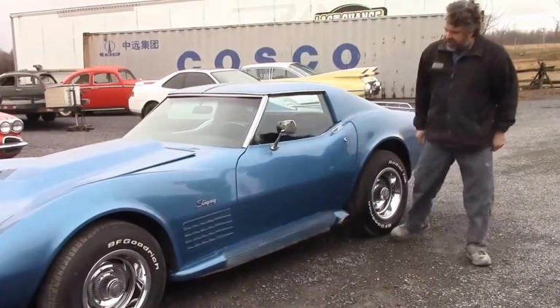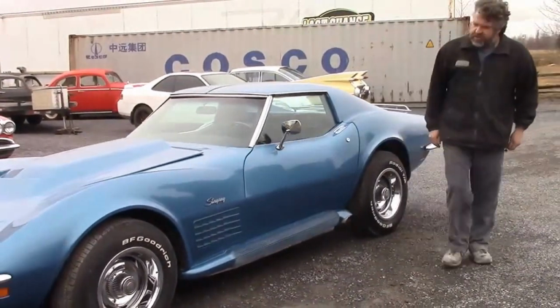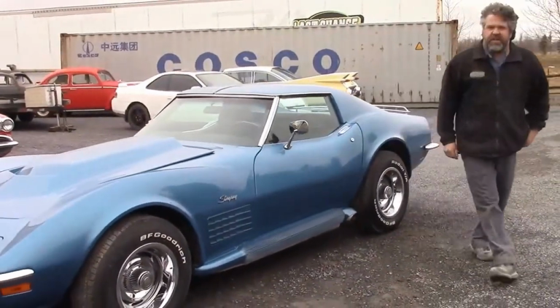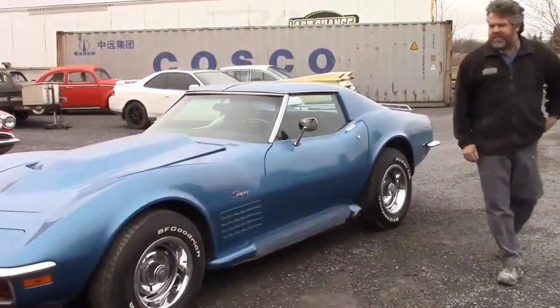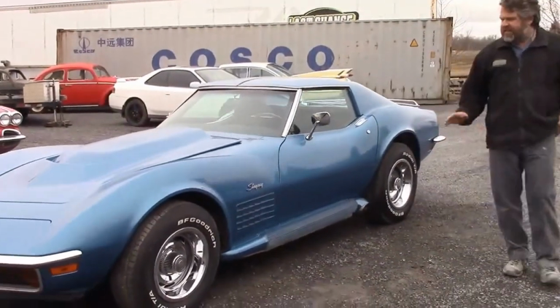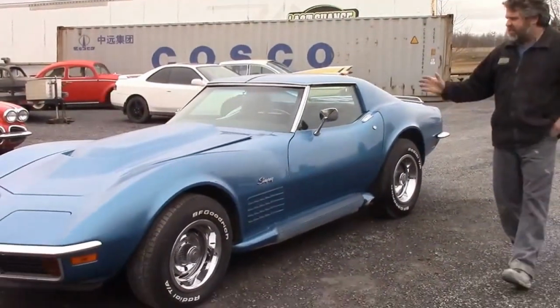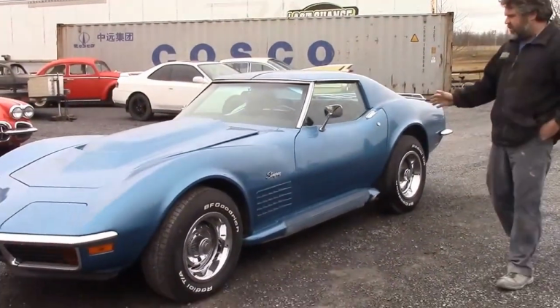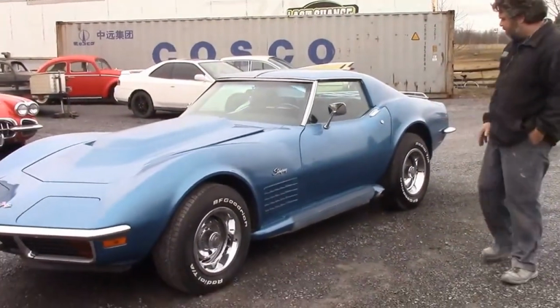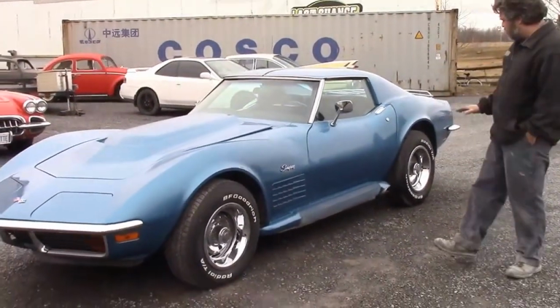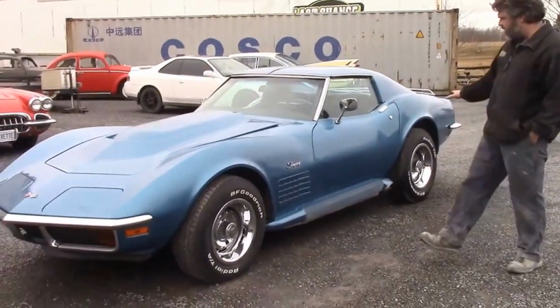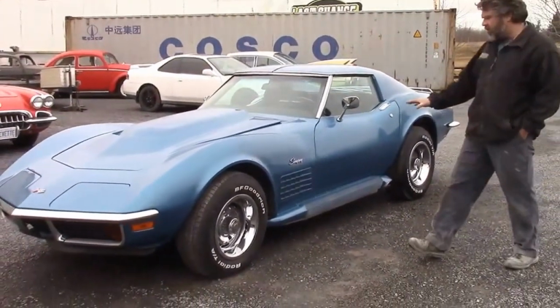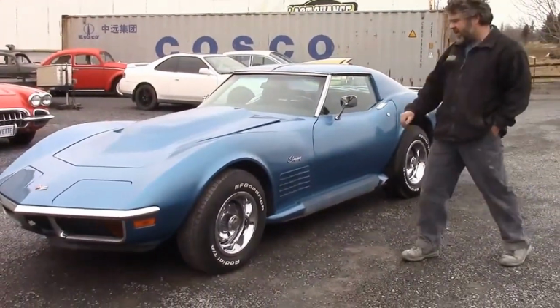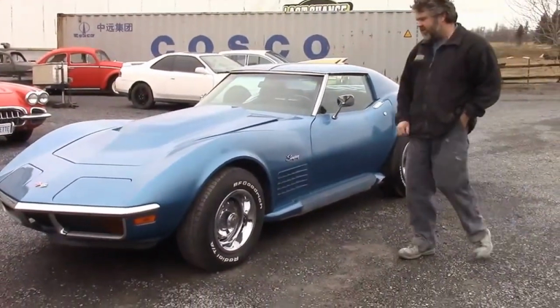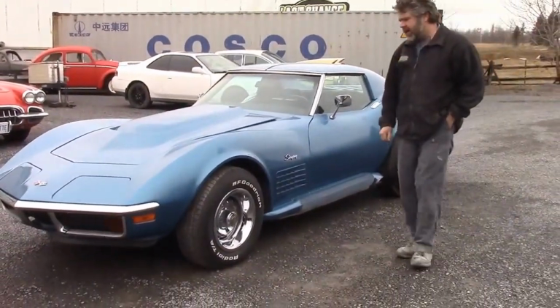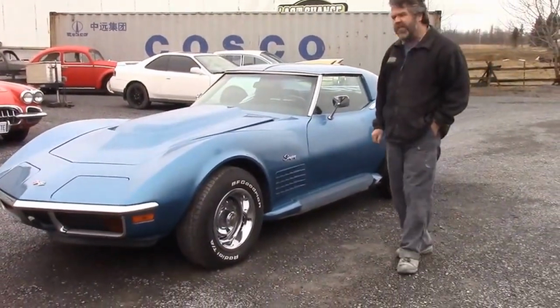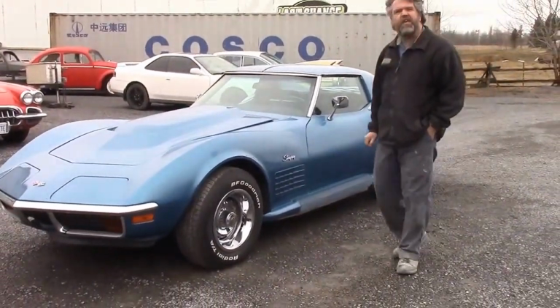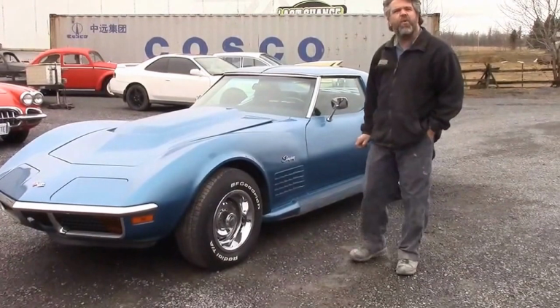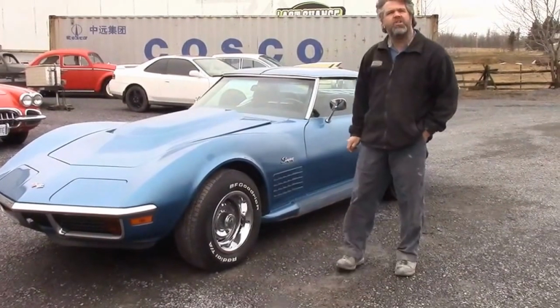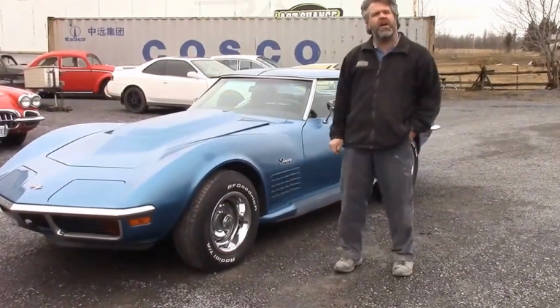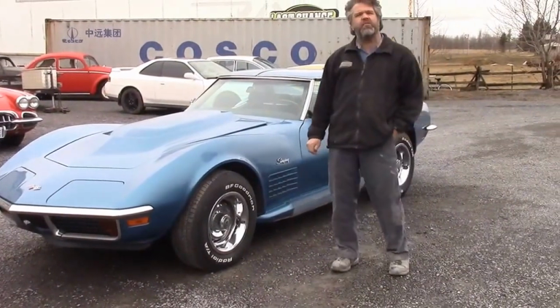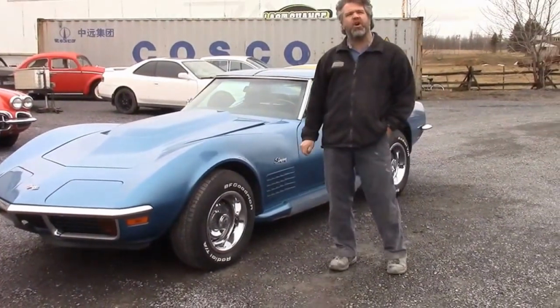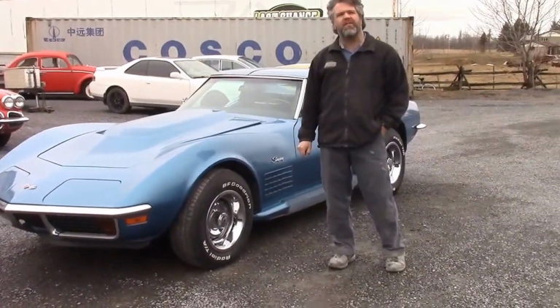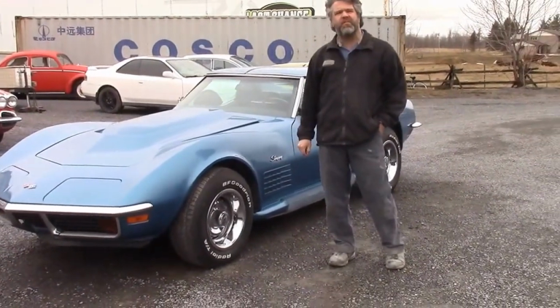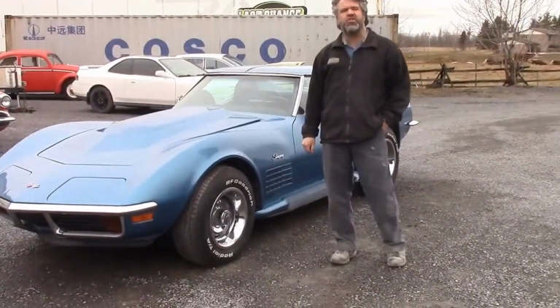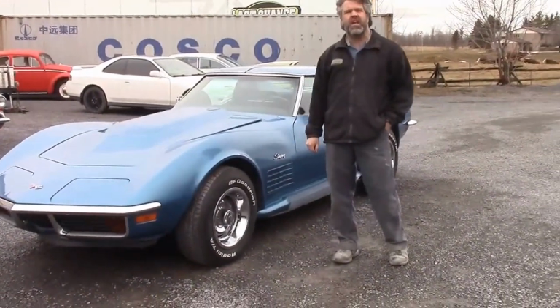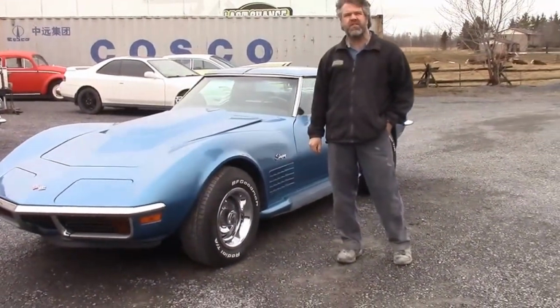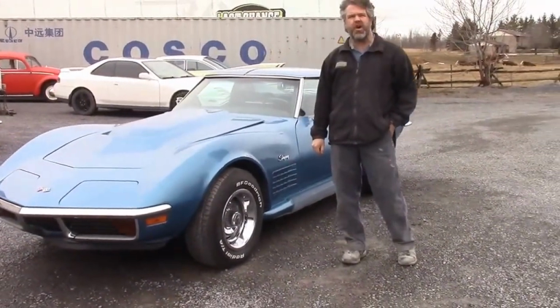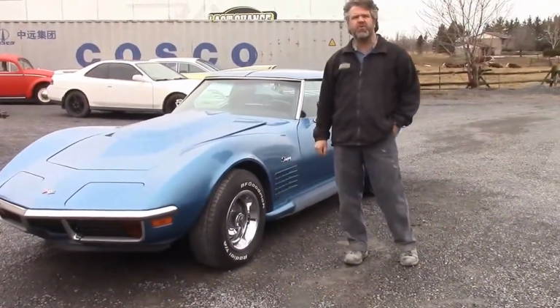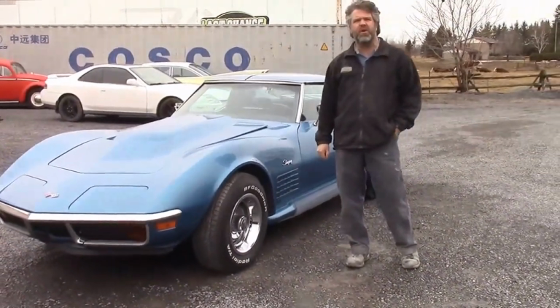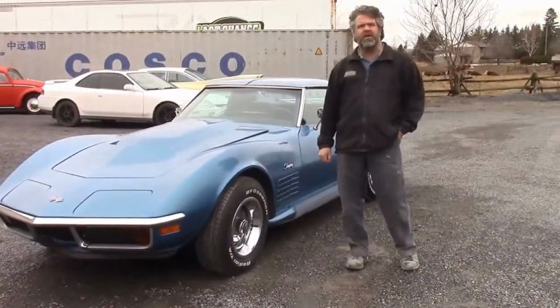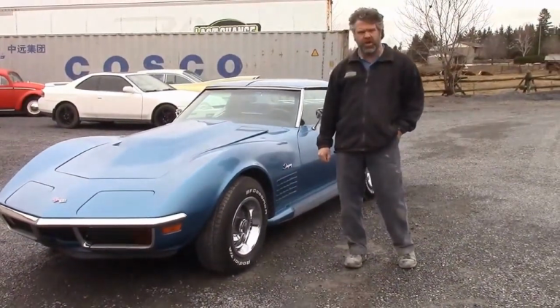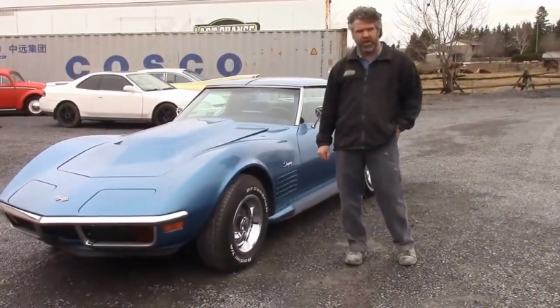So there it is — the 1972 Chevy Corvette. Thank you for watching. I'm John from LastChanceAutoRestore.com.